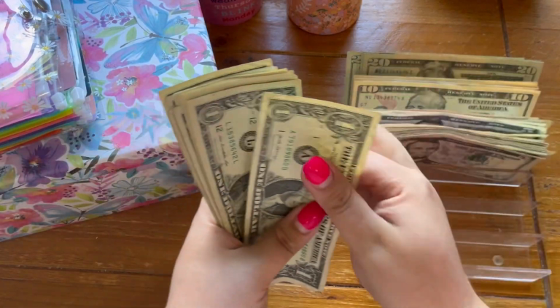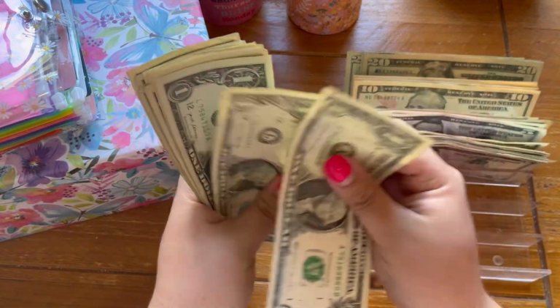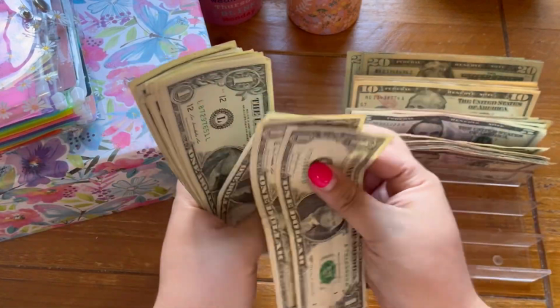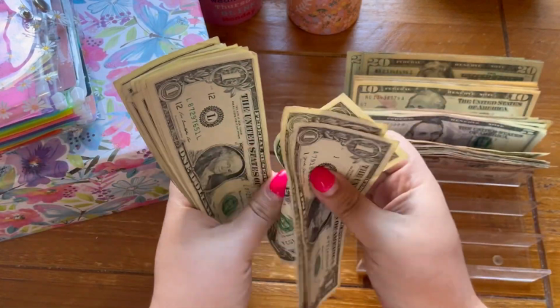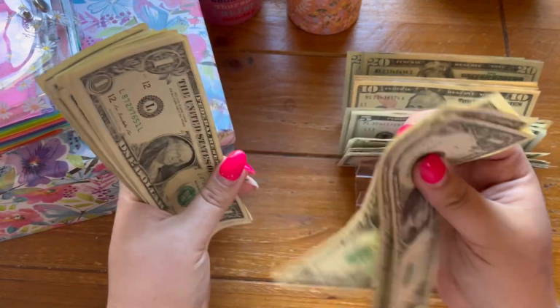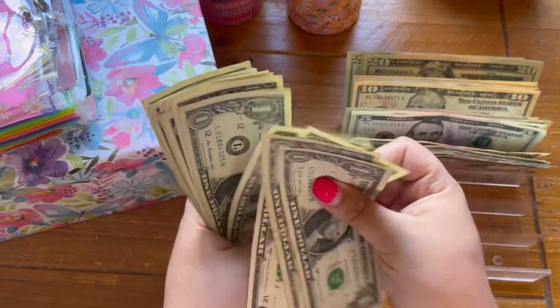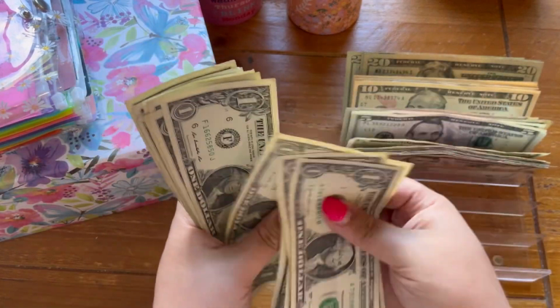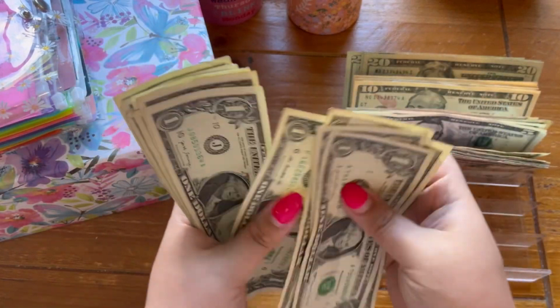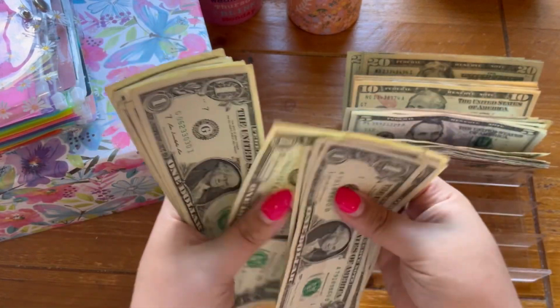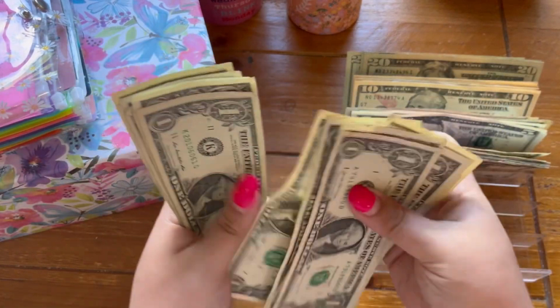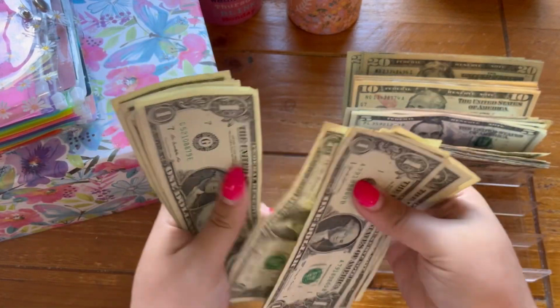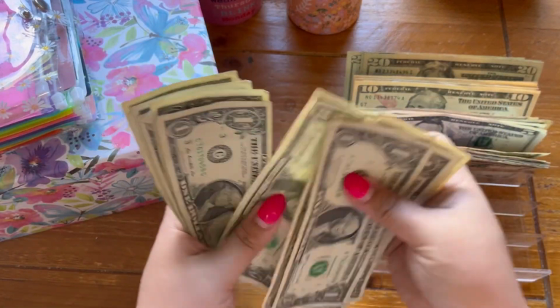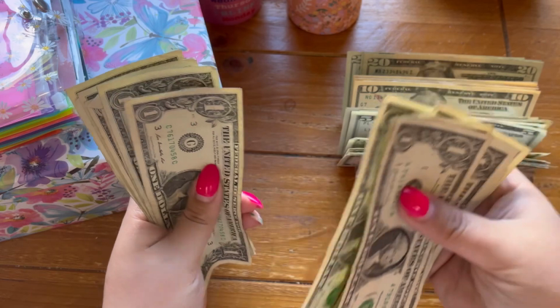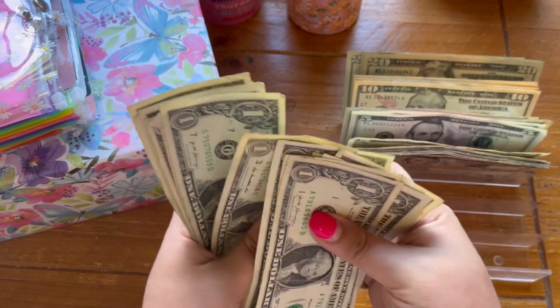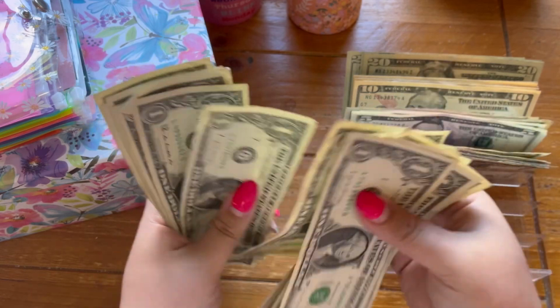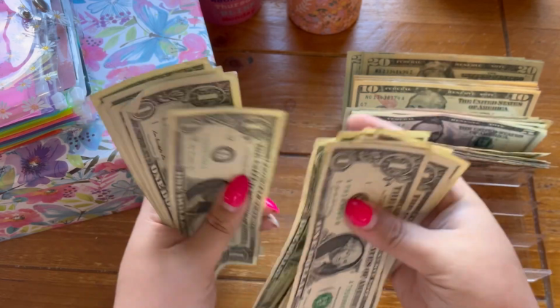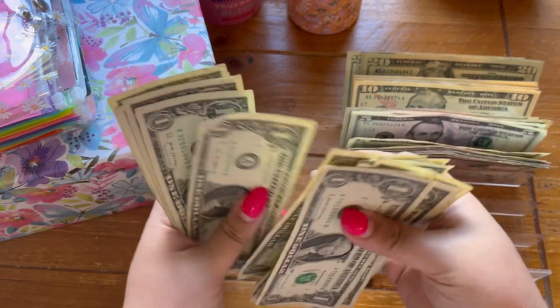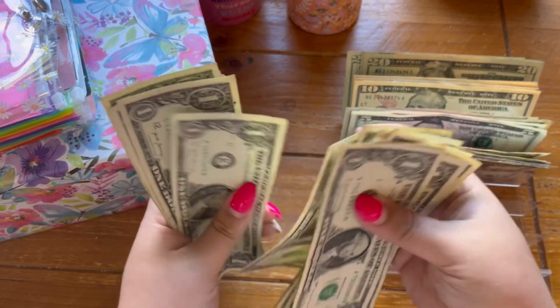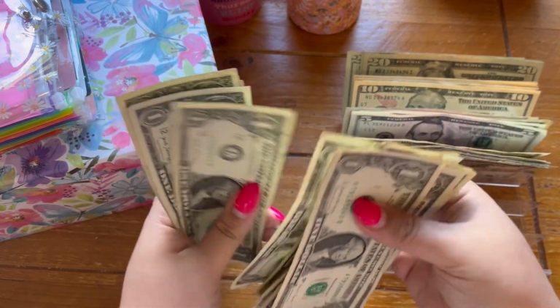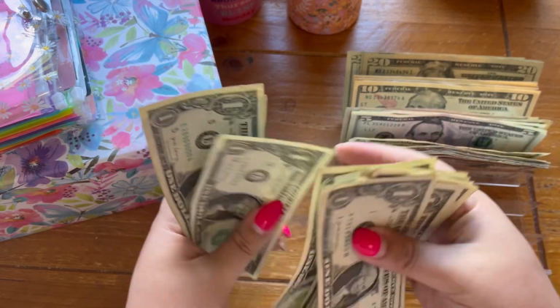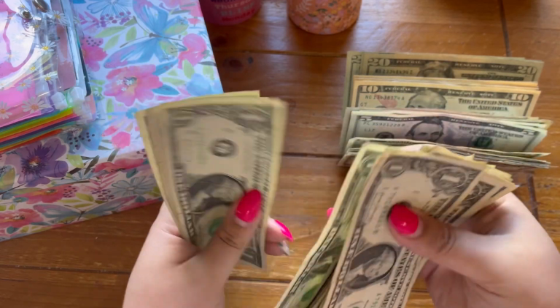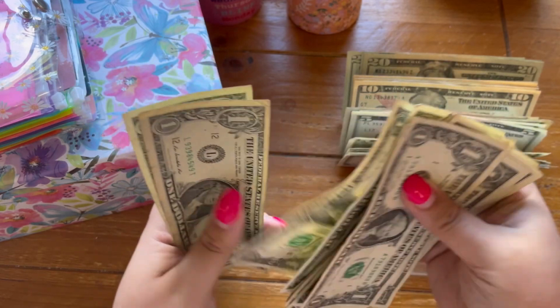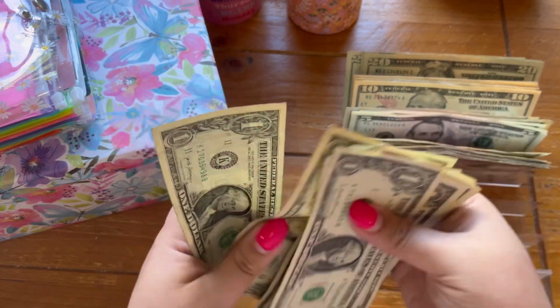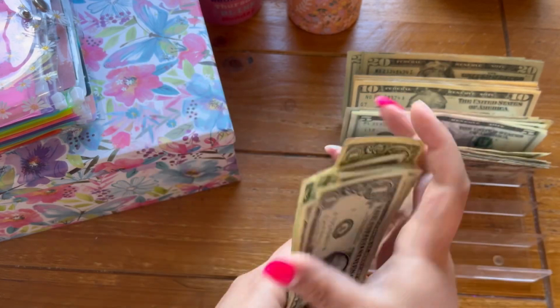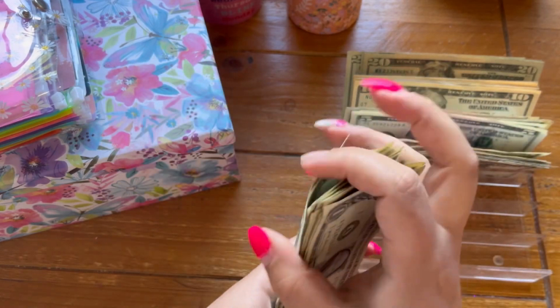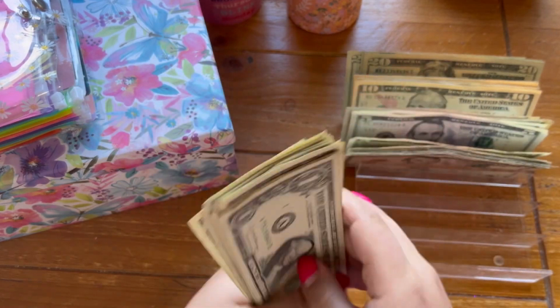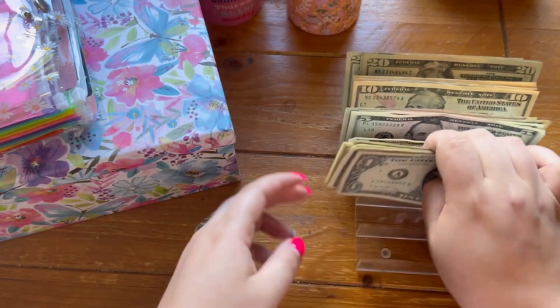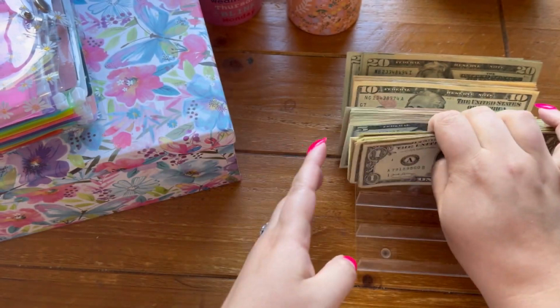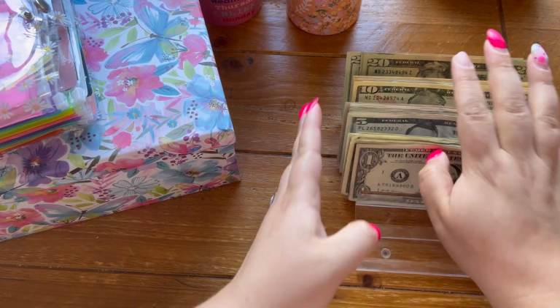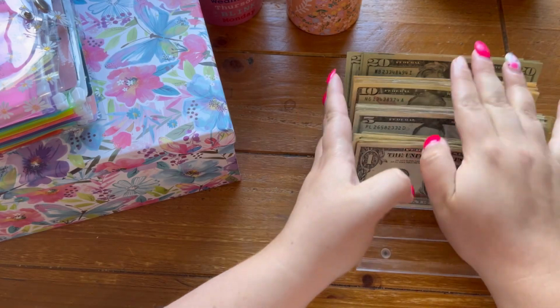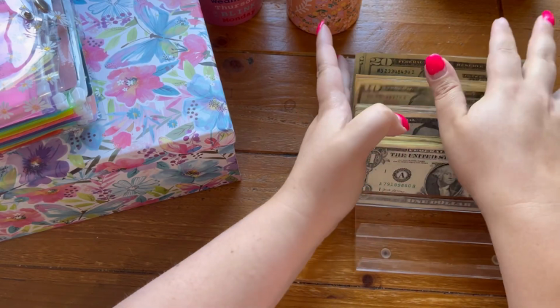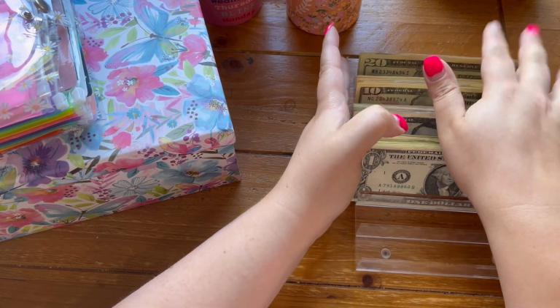Continuing the count with singles: 1, 2, 3, 4, 5, 6, 7, 8, 9, 10, 11, 12, 13, 14, 15, 16, 17, 18, 19, 20 — so $3.20 today to play with.